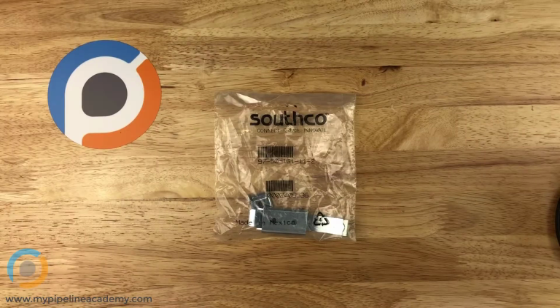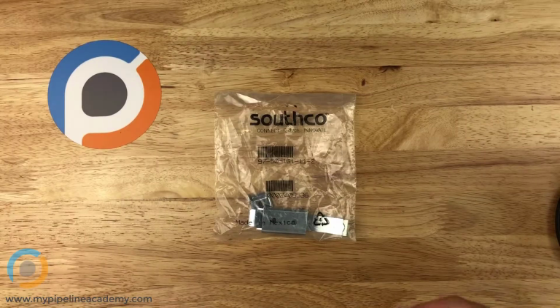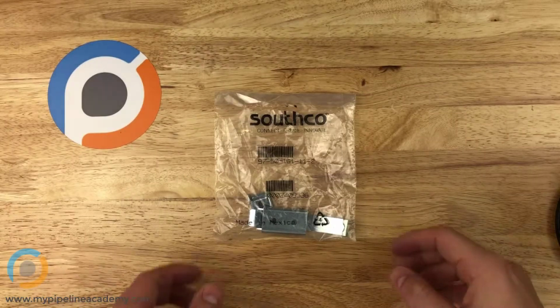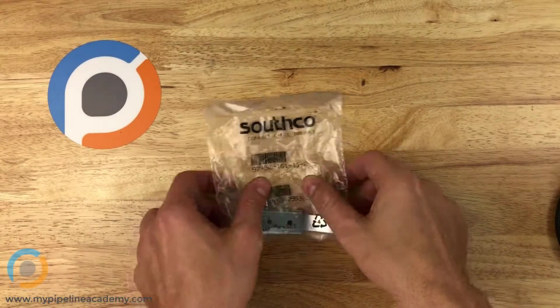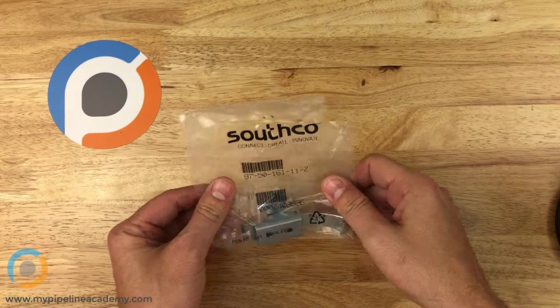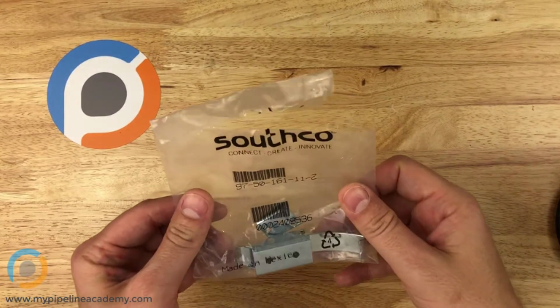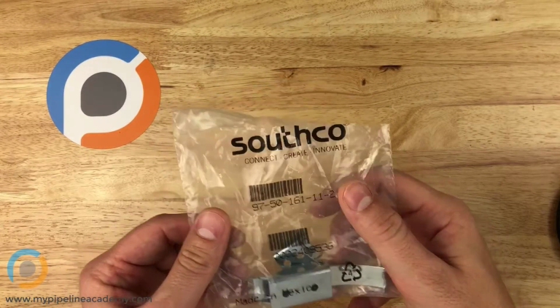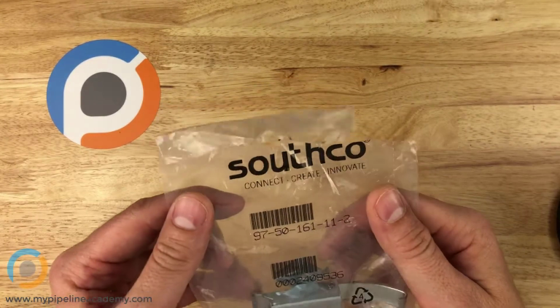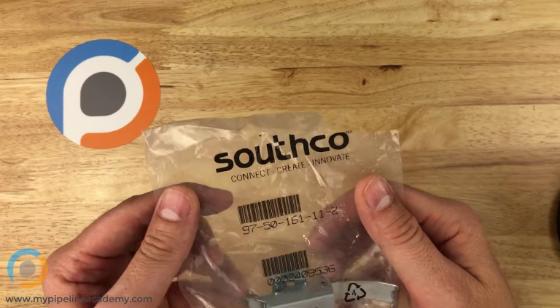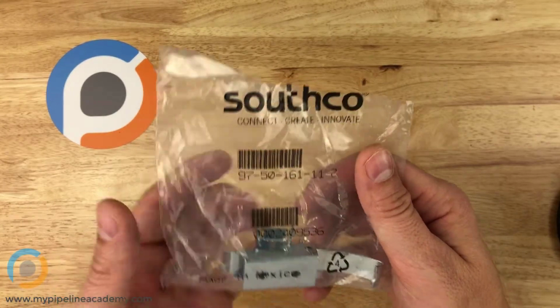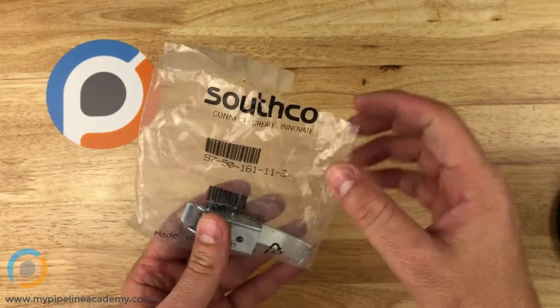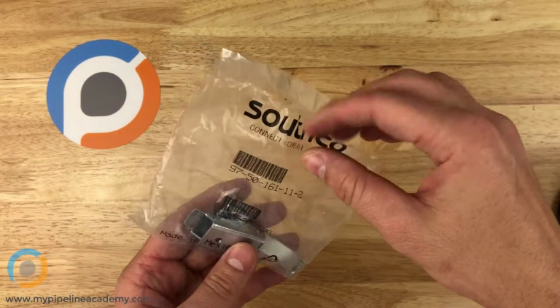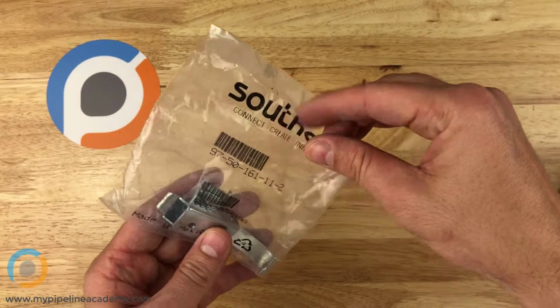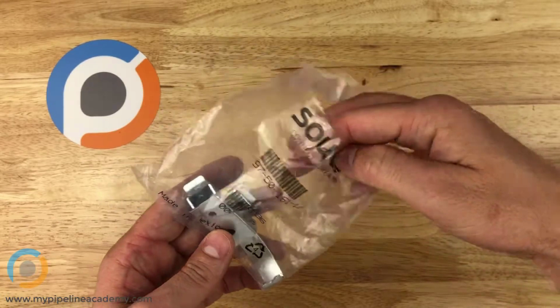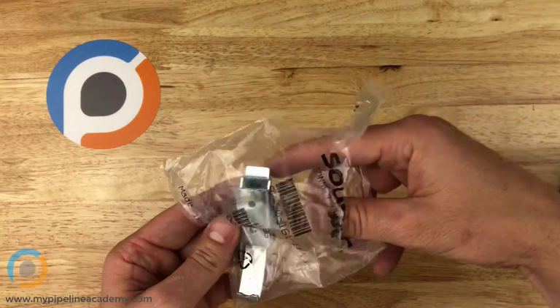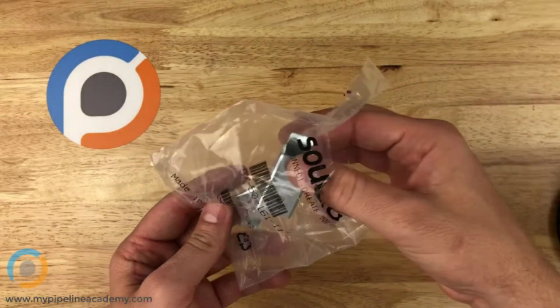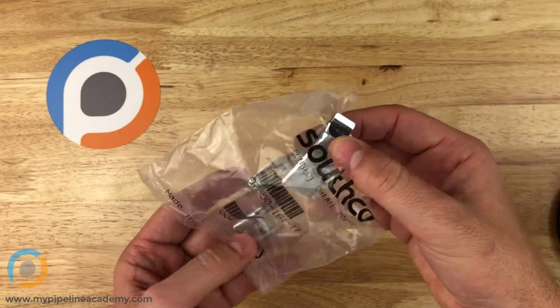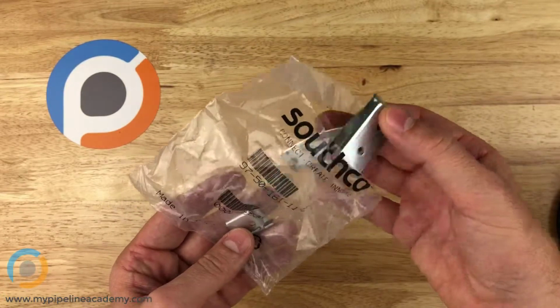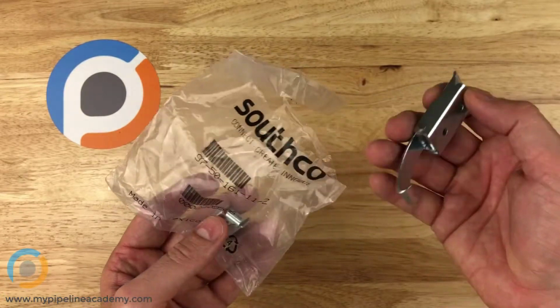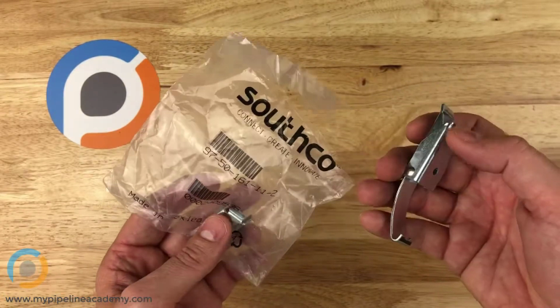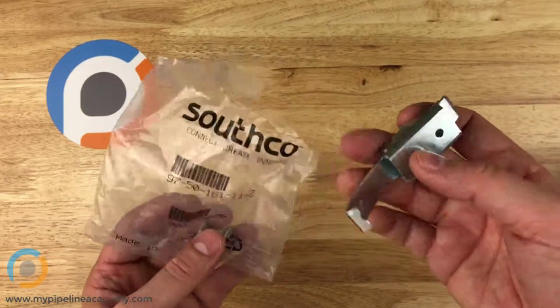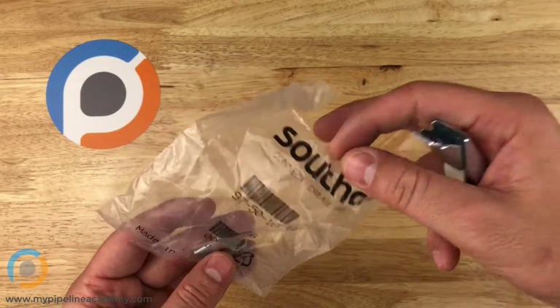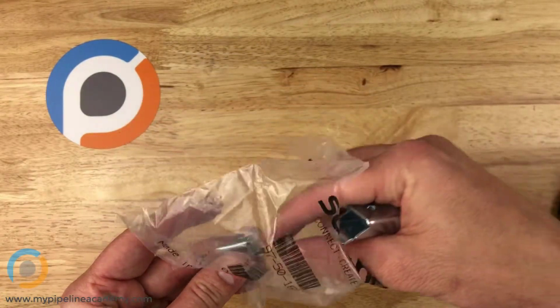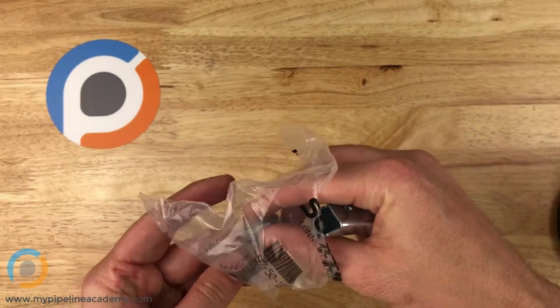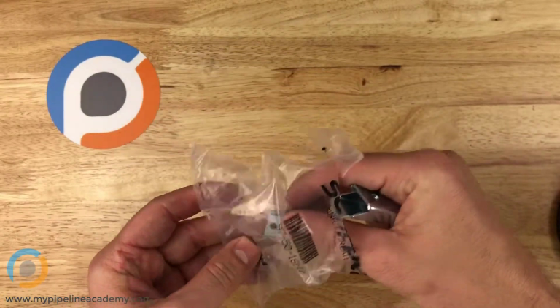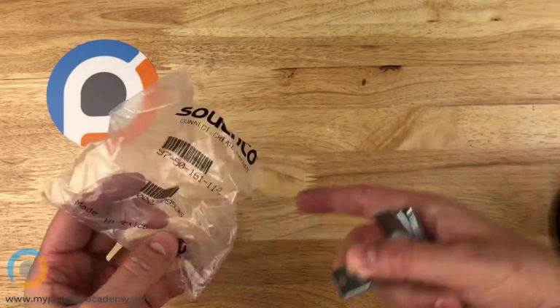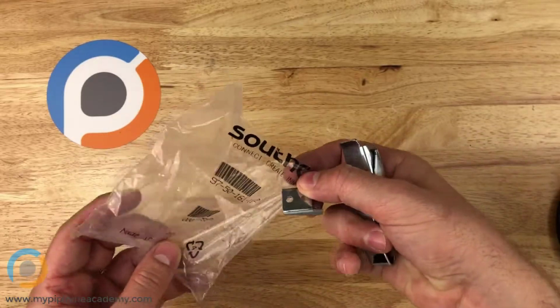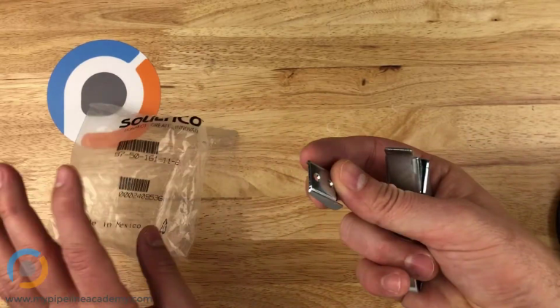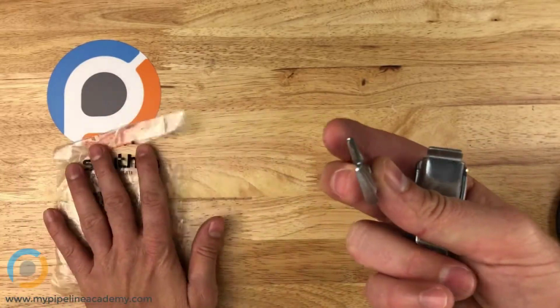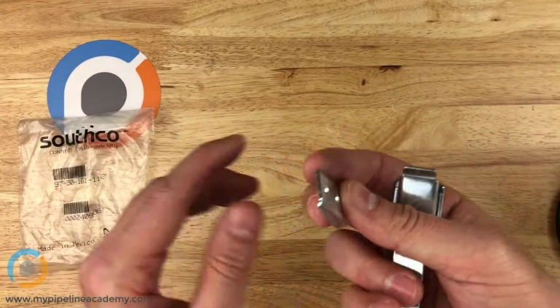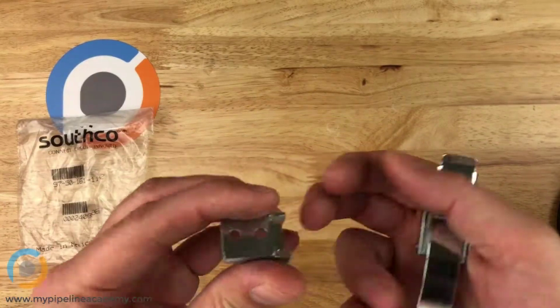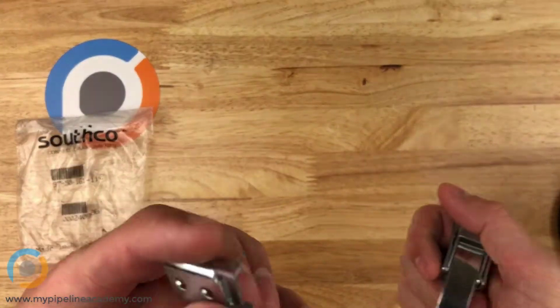This is a draw latch. This particular one came from Southco, which is a great company. They make a lot of different pieces of hardware and do a lot of draw latches.